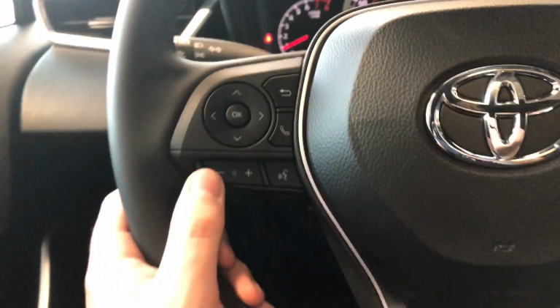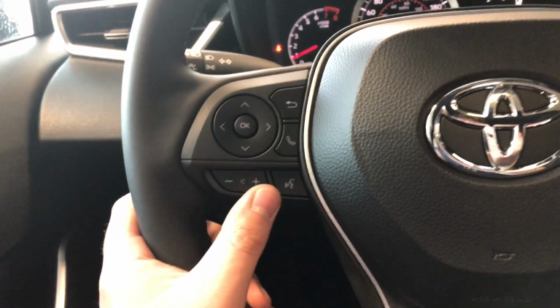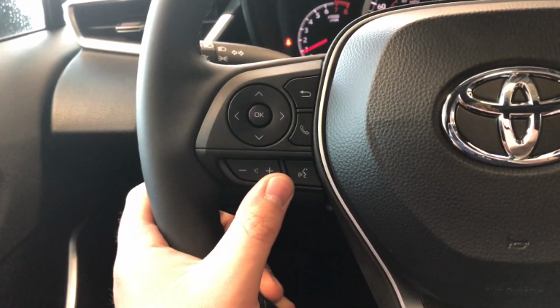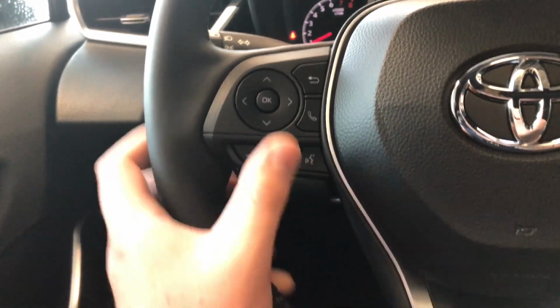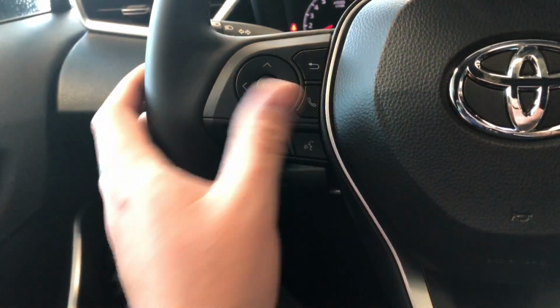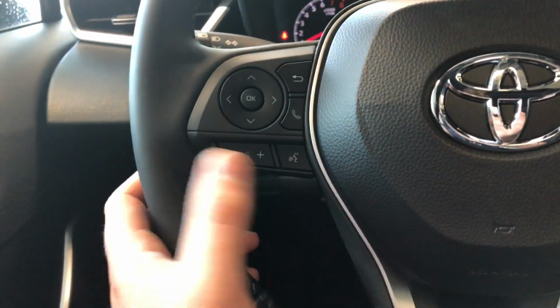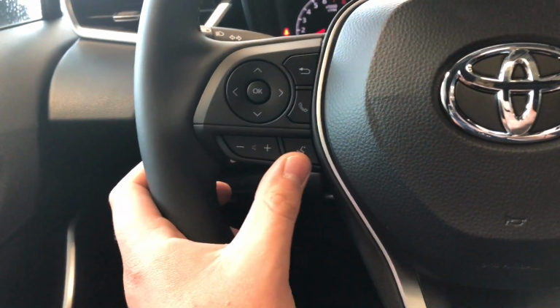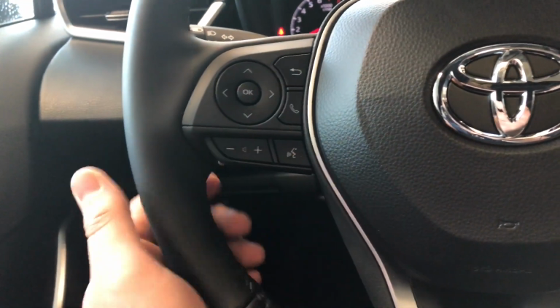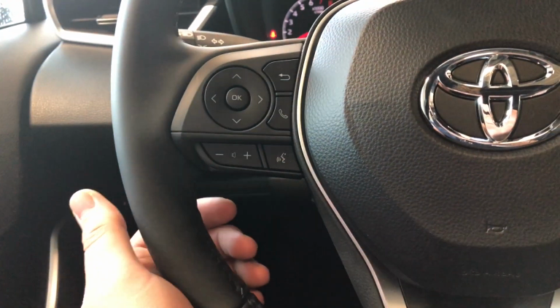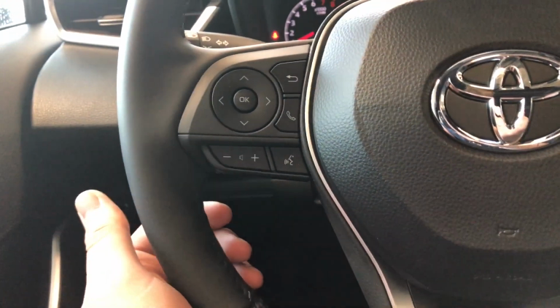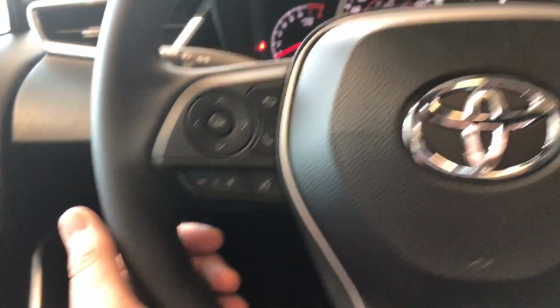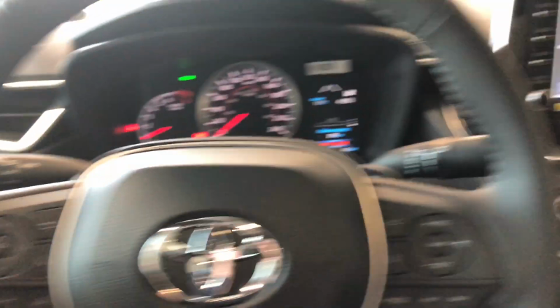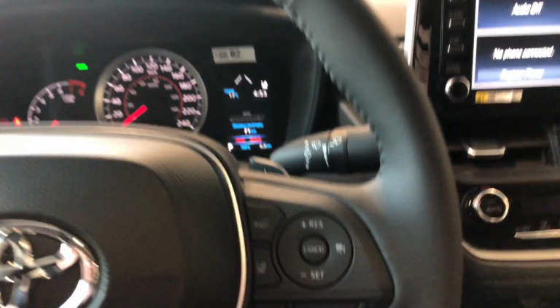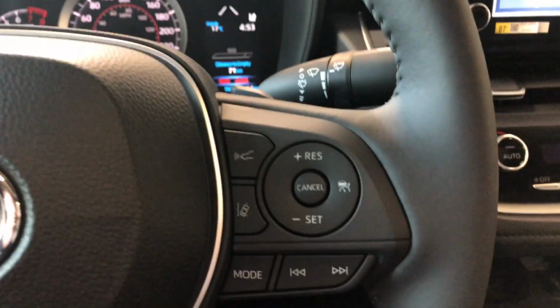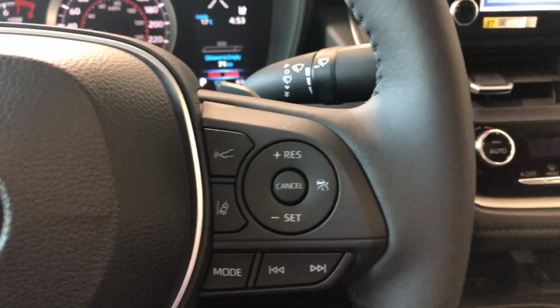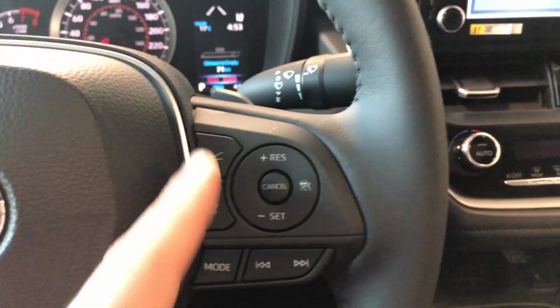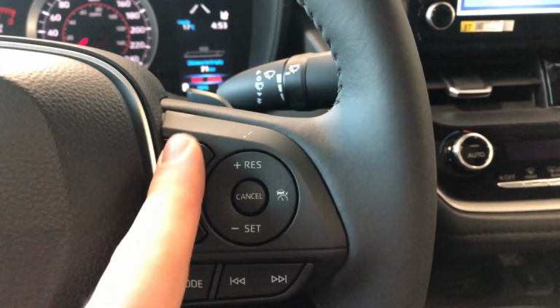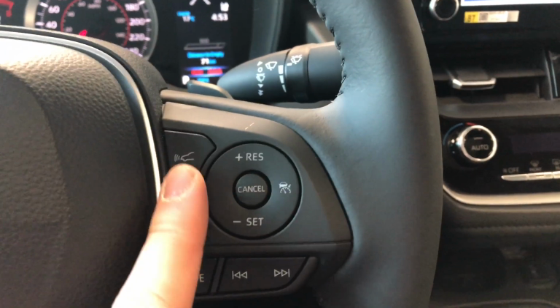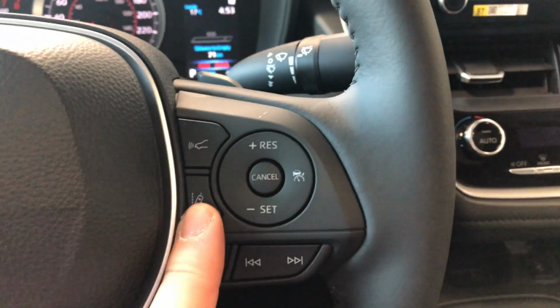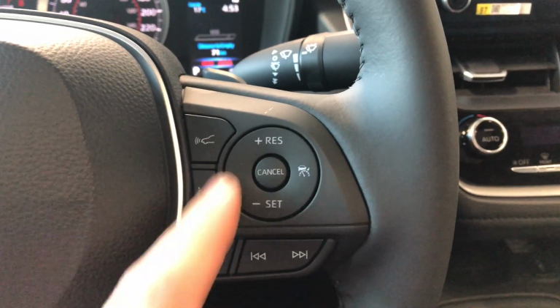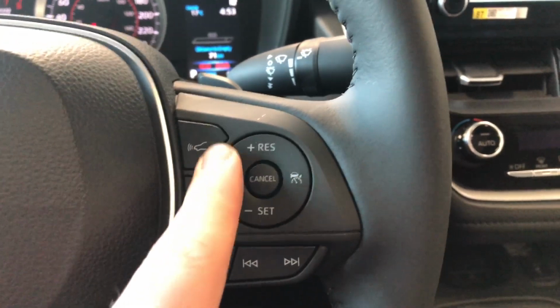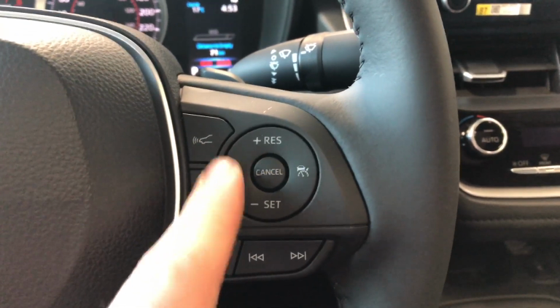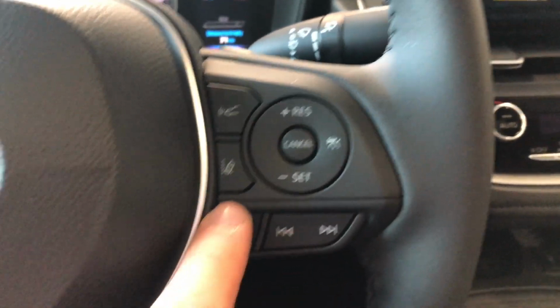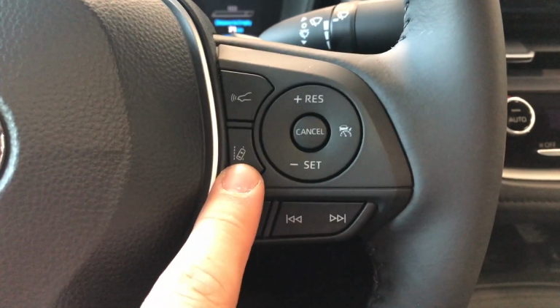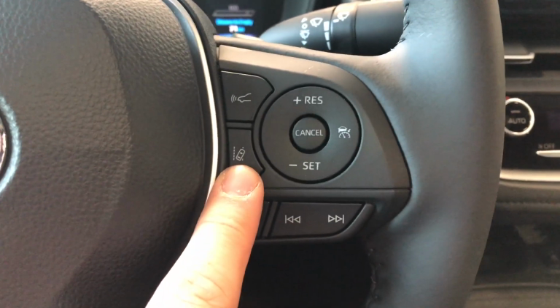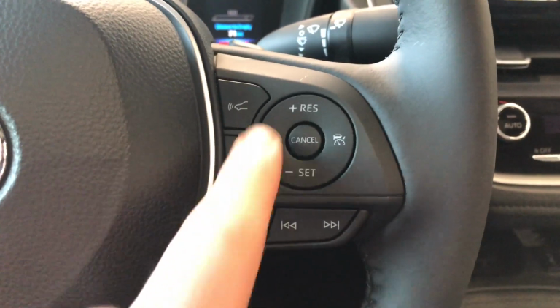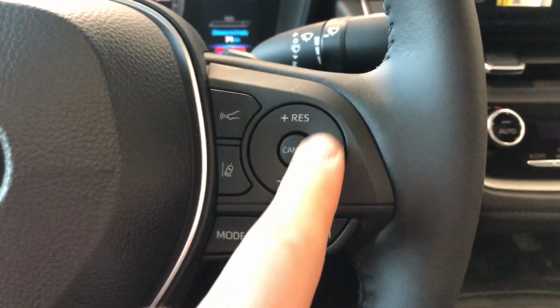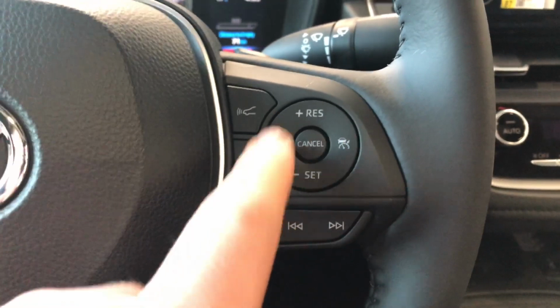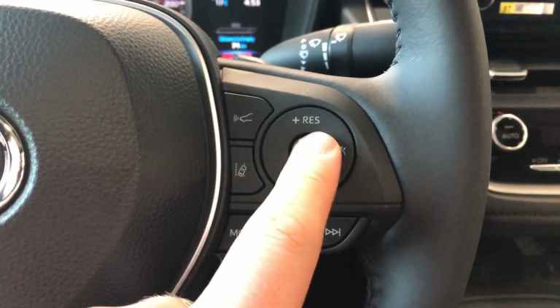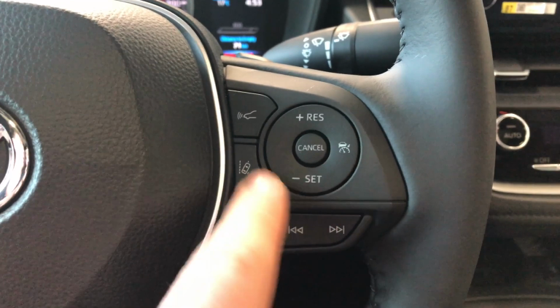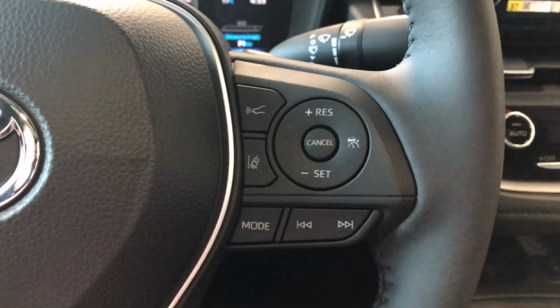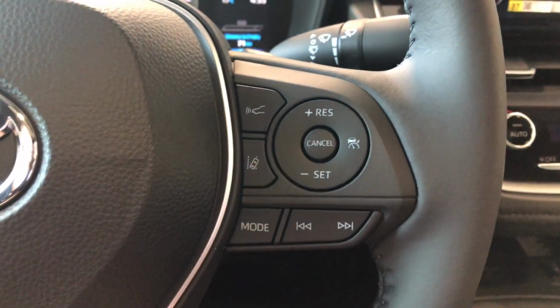We also have volume options, hands-free calling, and a voice recognition system. On the right you have Toyota Safety Sense with dynamic radar cruise control and lane departure alert, and your cruise control speed settings right in the circle there.